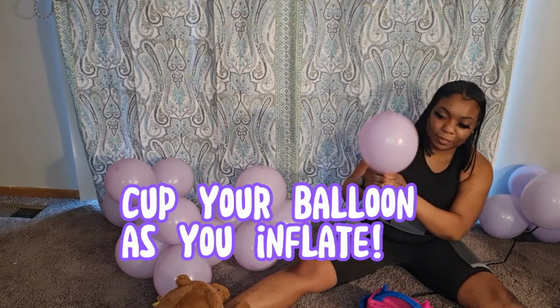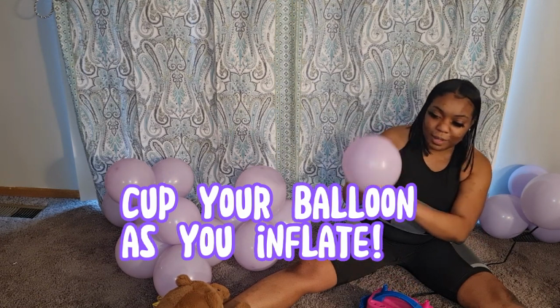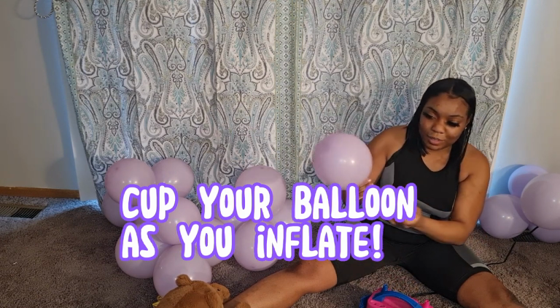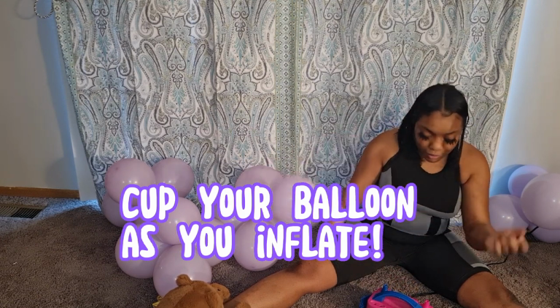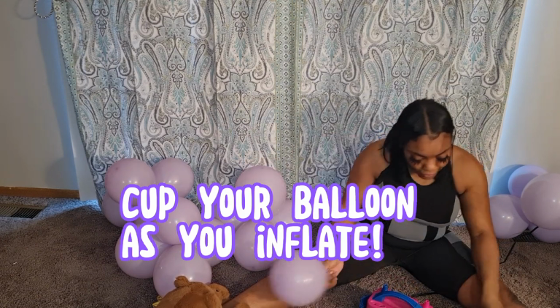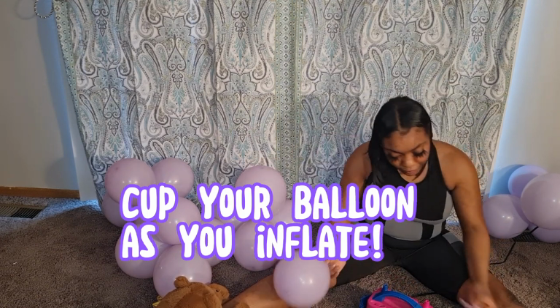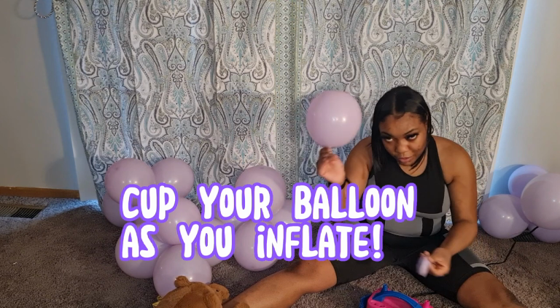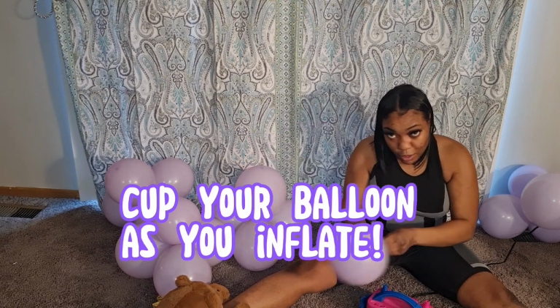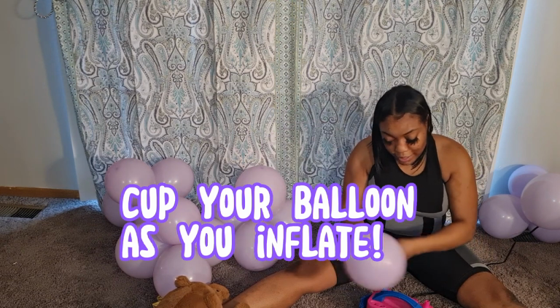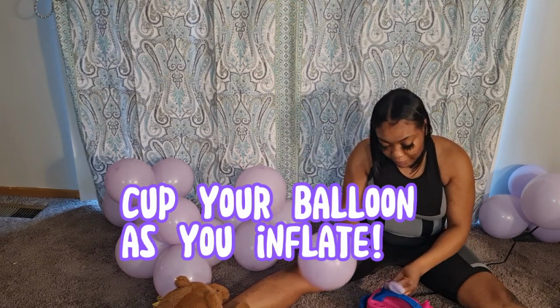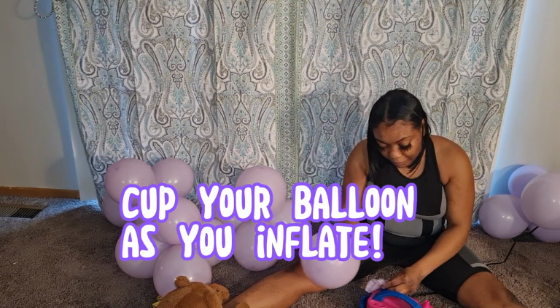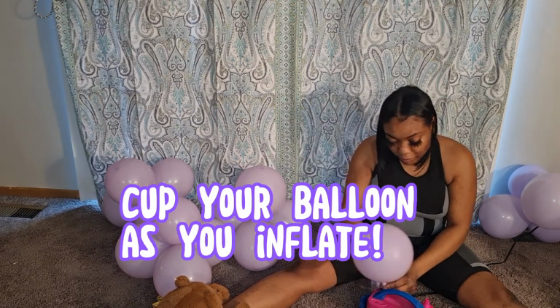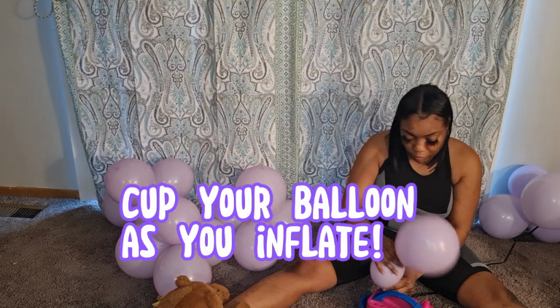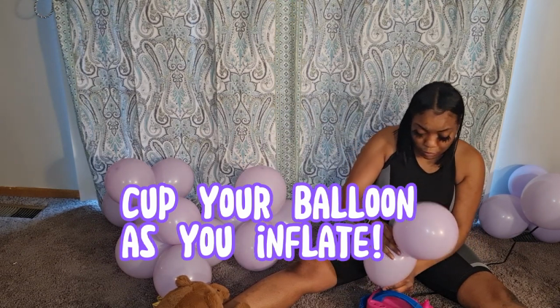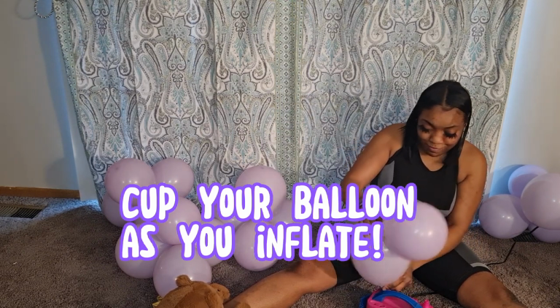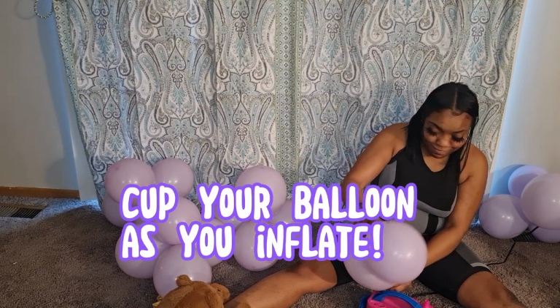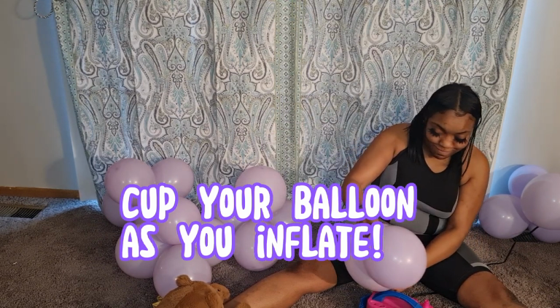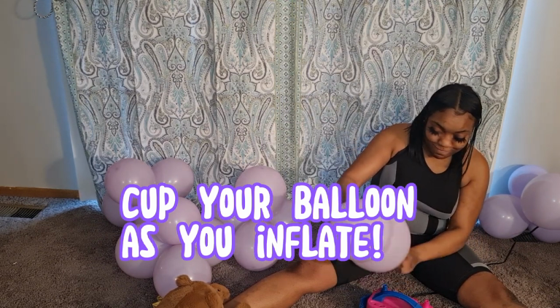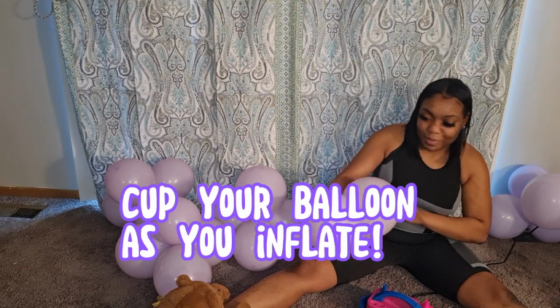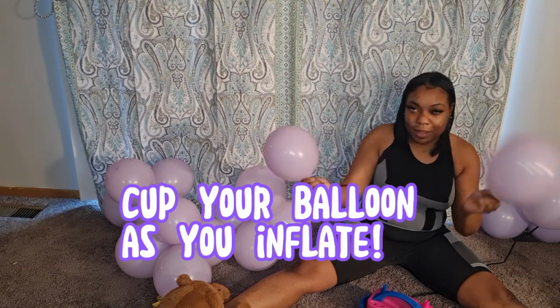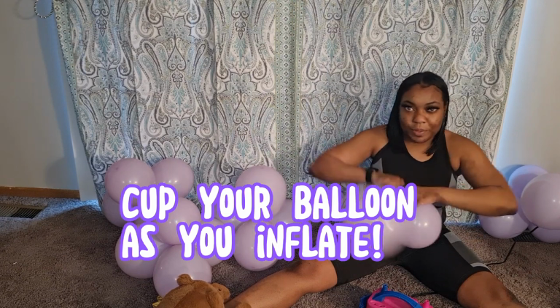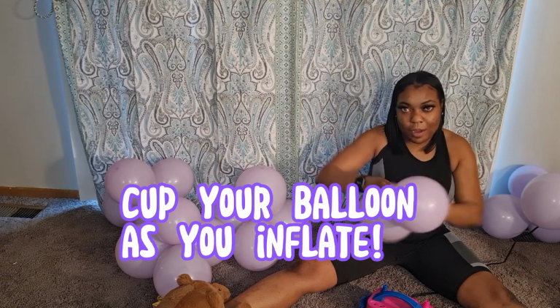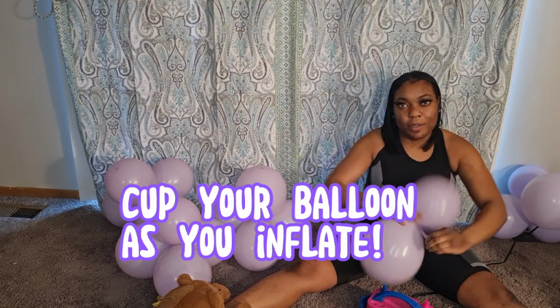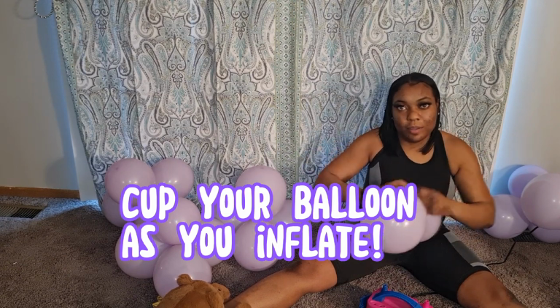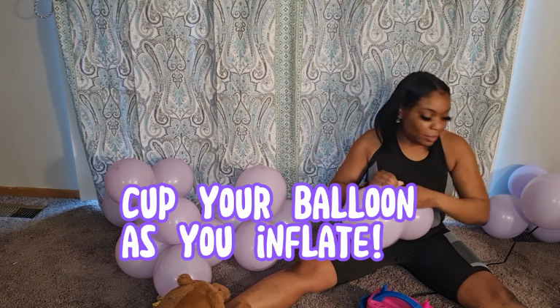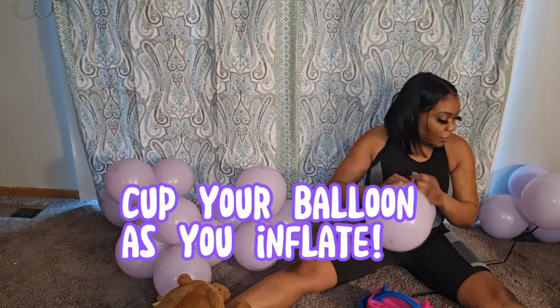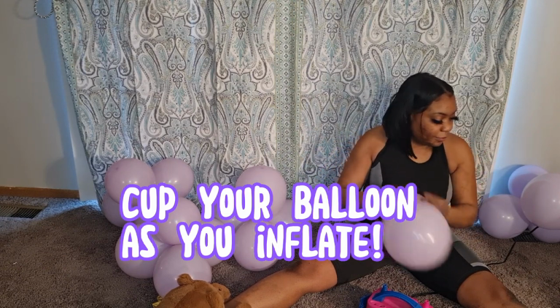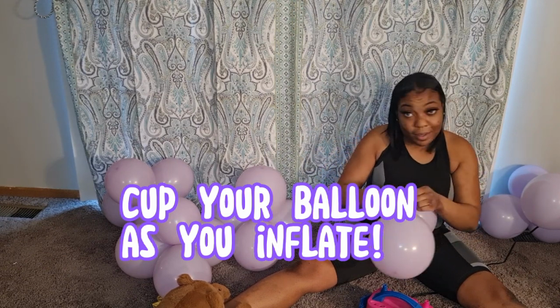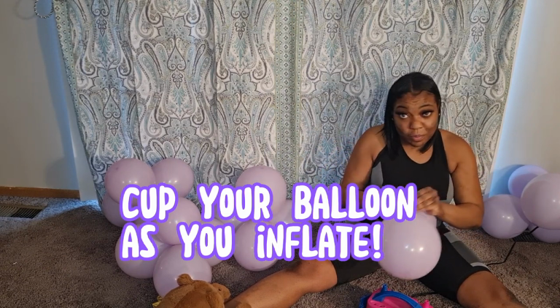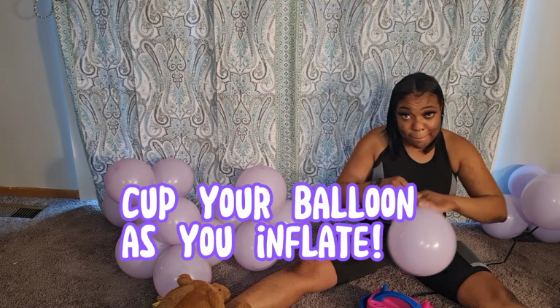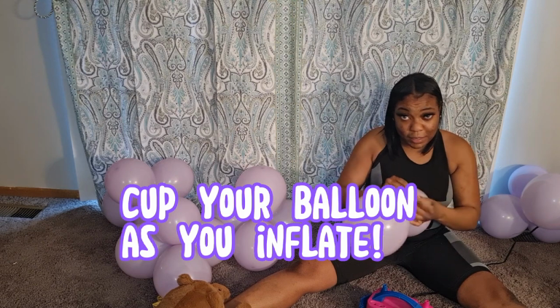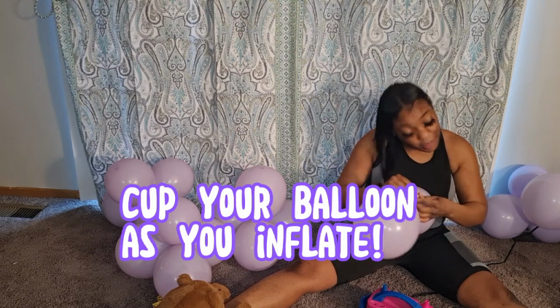You hold that circular shape and push down while you're blowing up the other one. That technique helps you get that nice round balloon shape consistently.